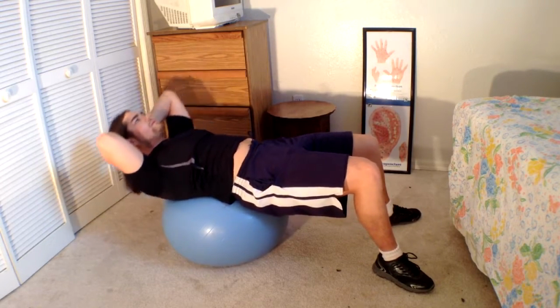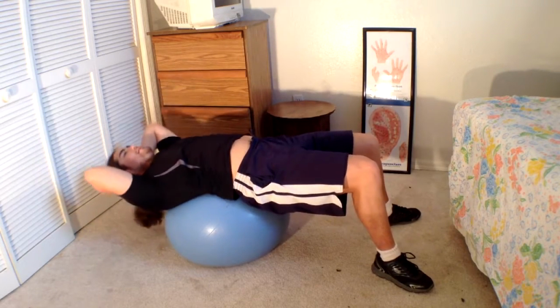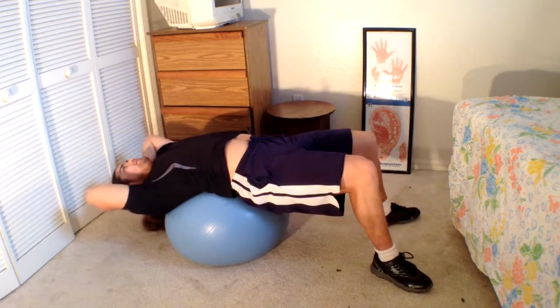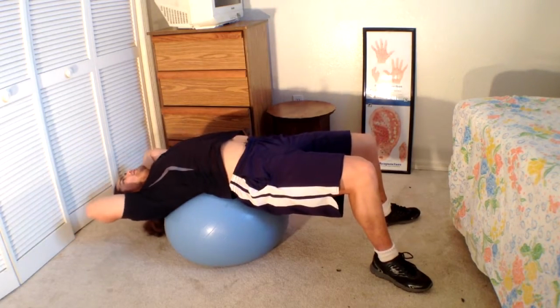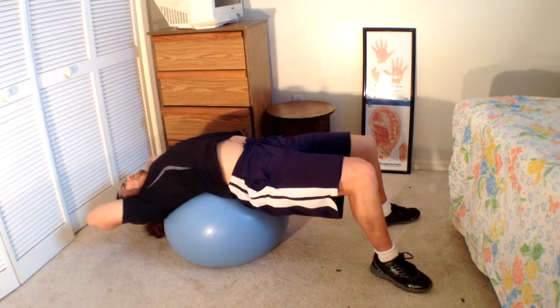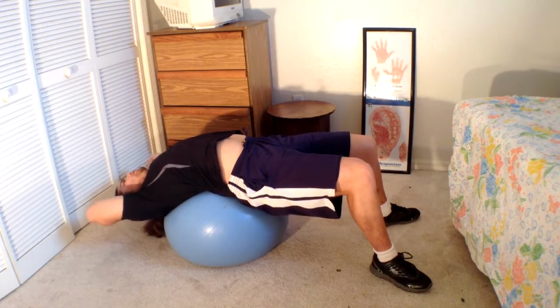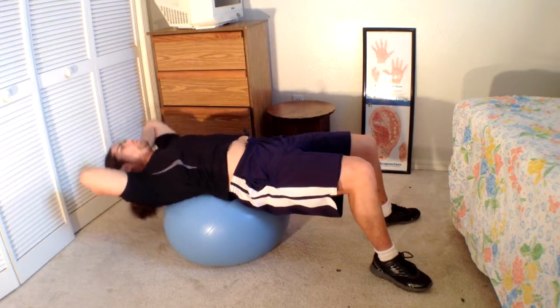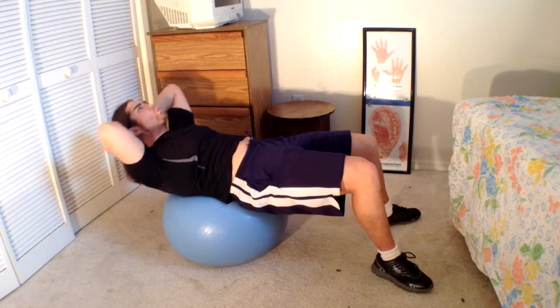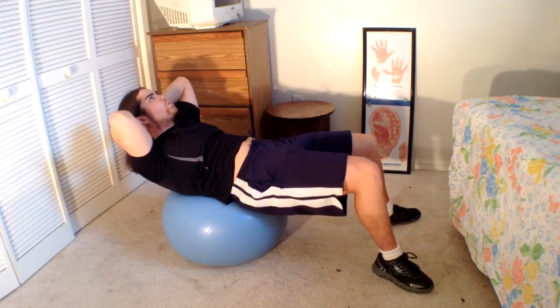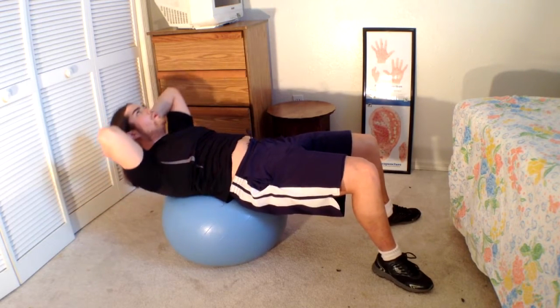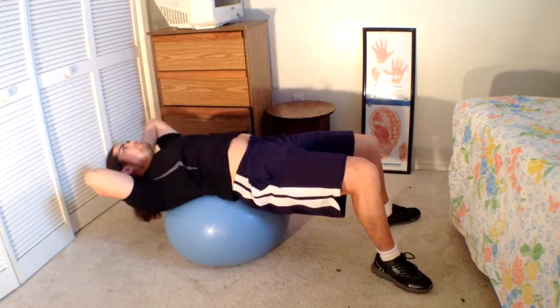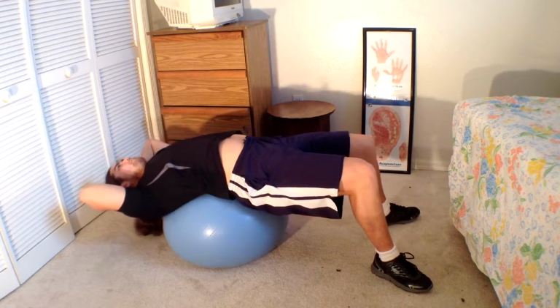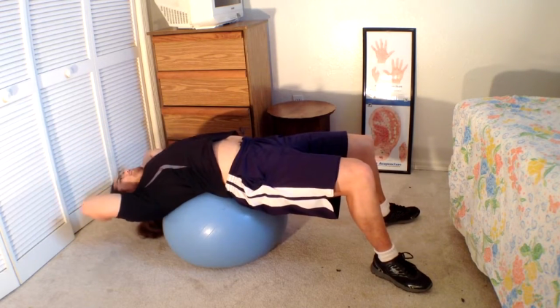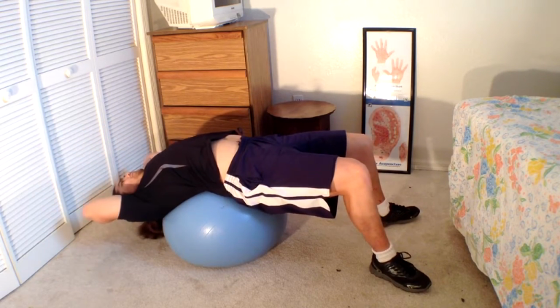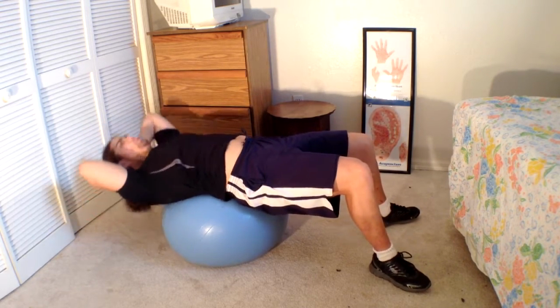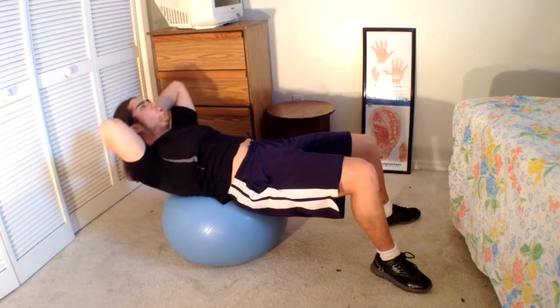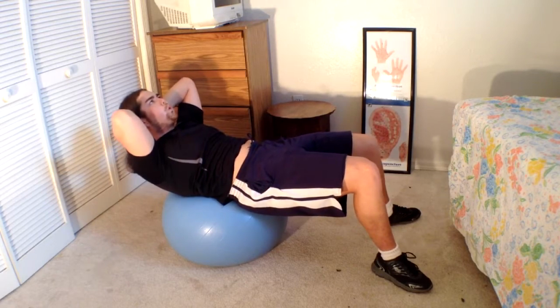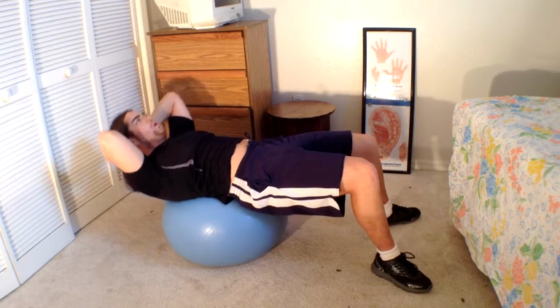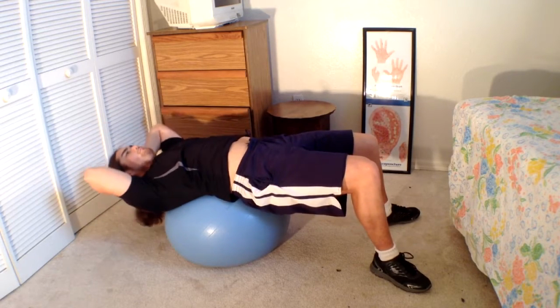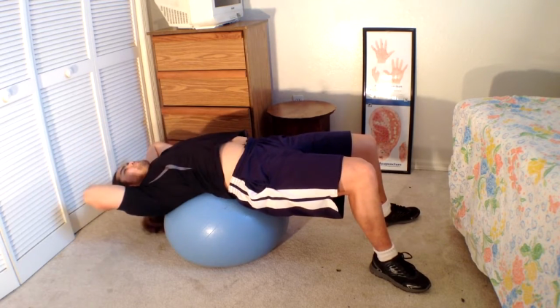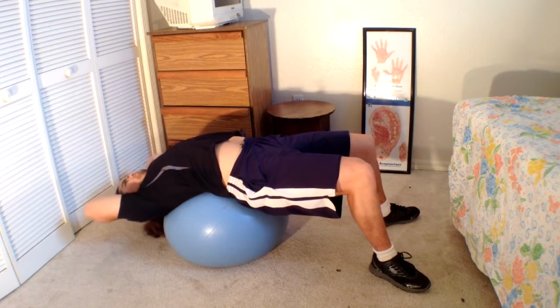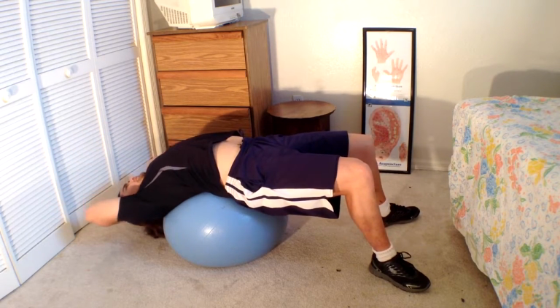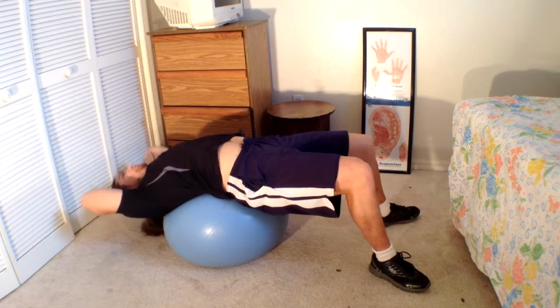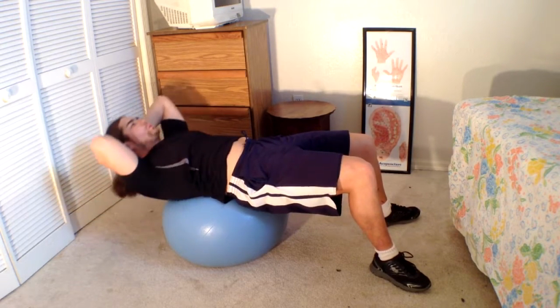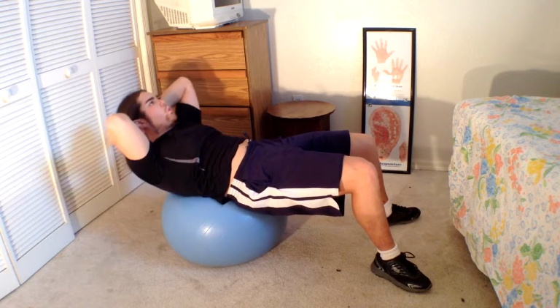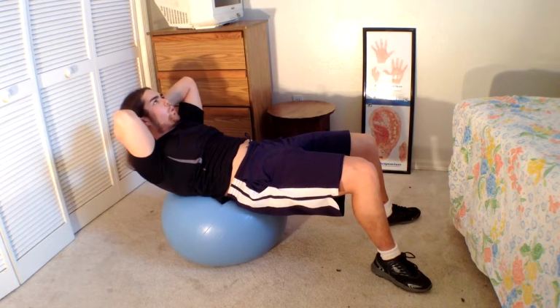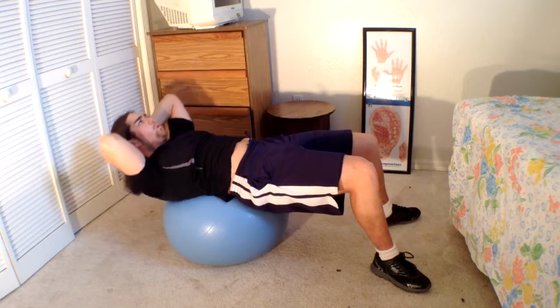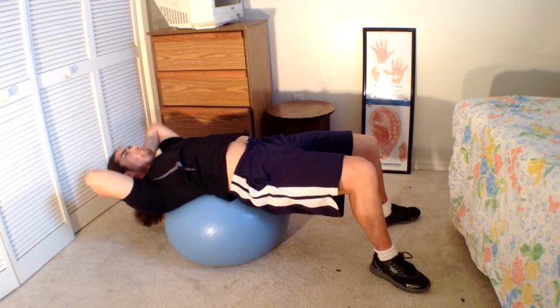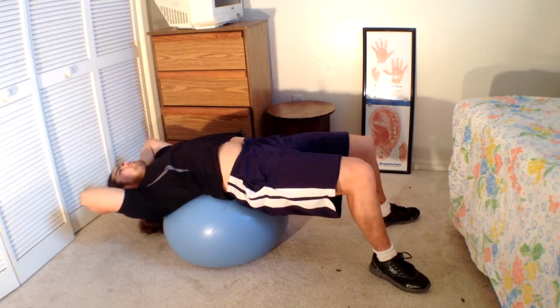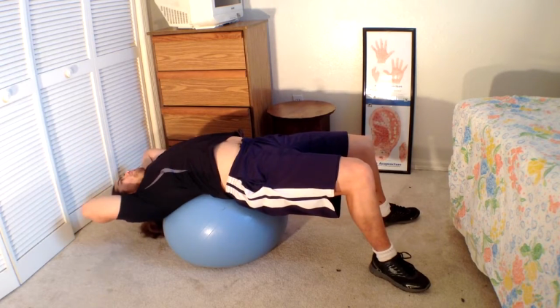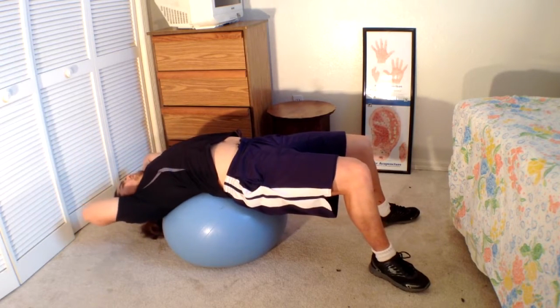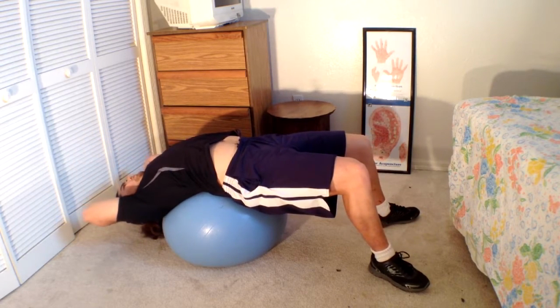A trick that I know is you choose a spot on the ceiling or any area above your head, and you're staring at that spot, and you're trying to point your nose and chin towards that spot. And that'll help from your neck getting involved.